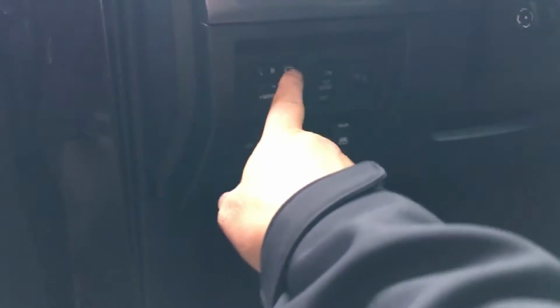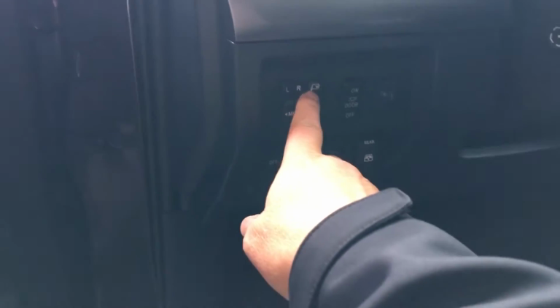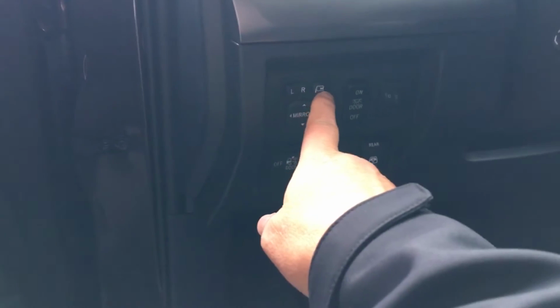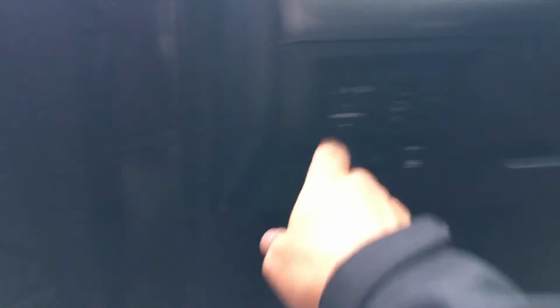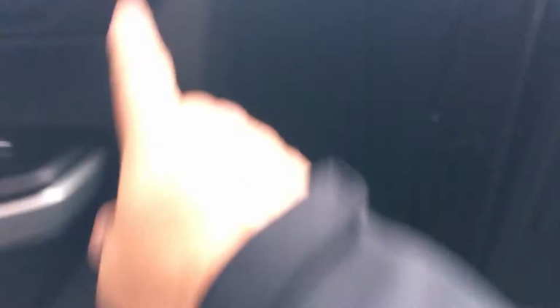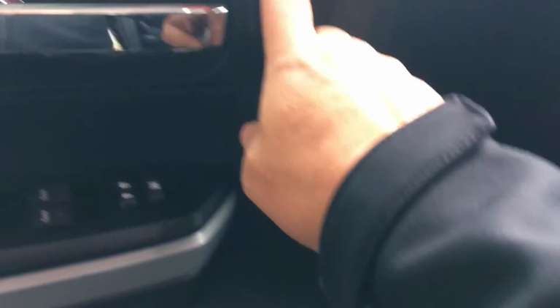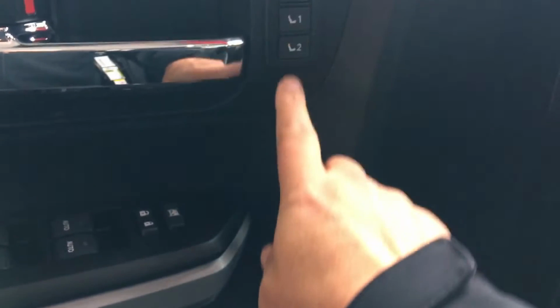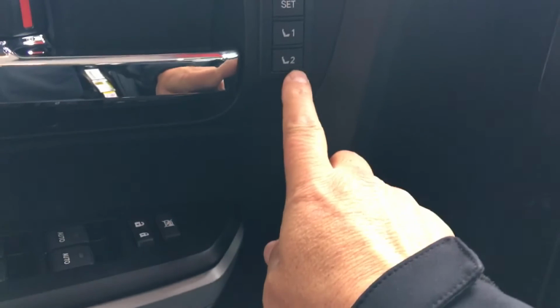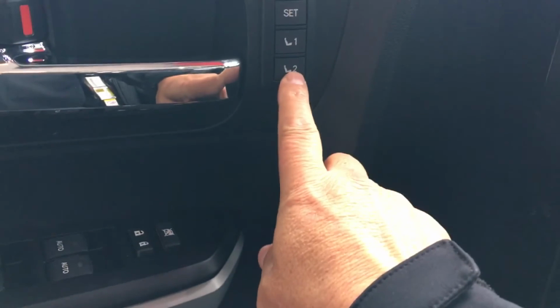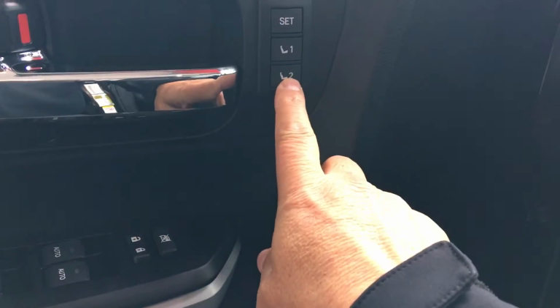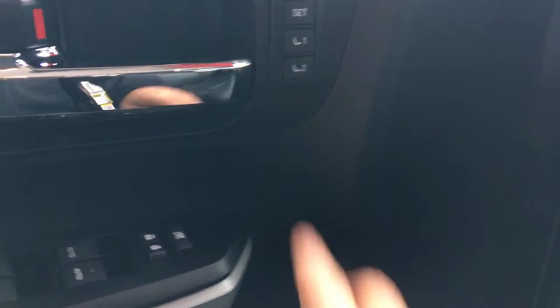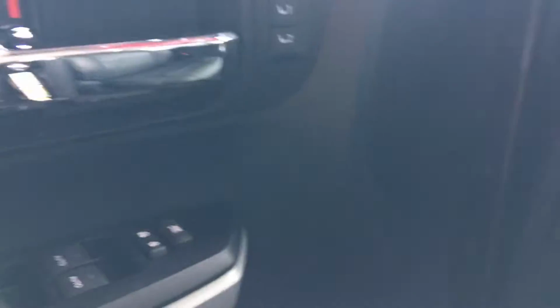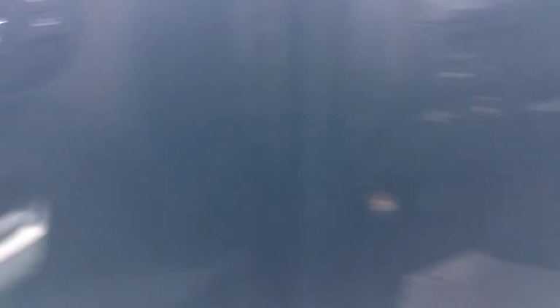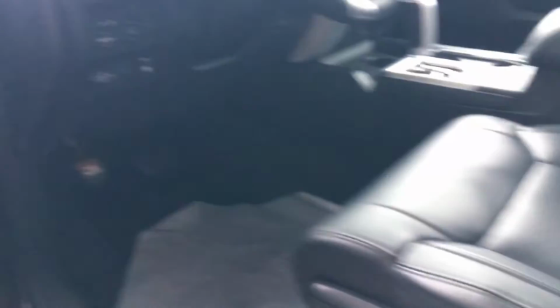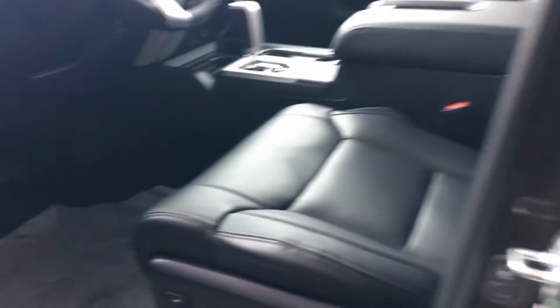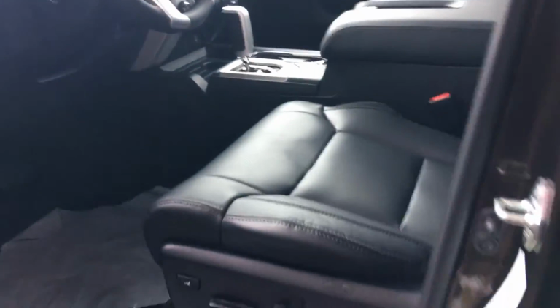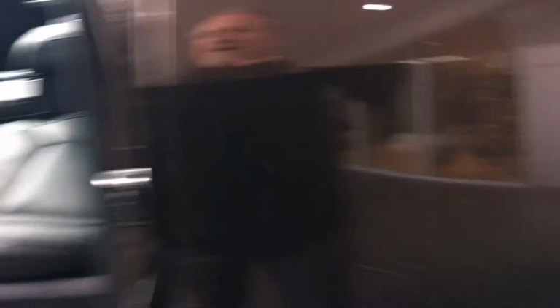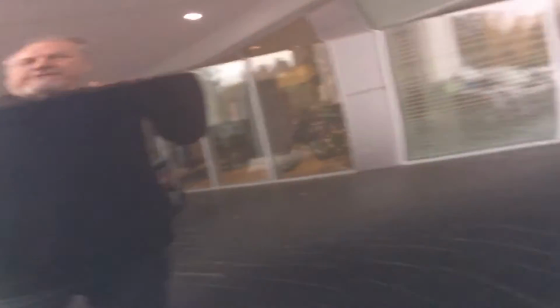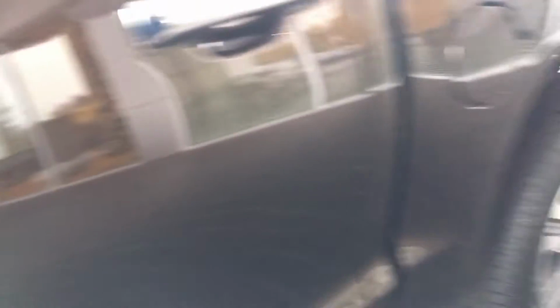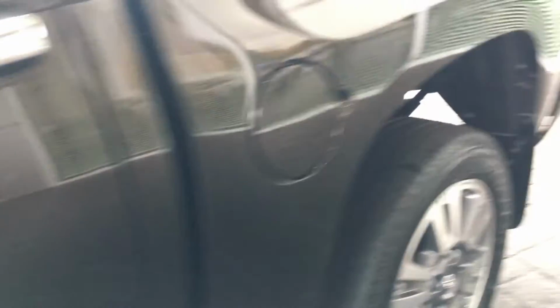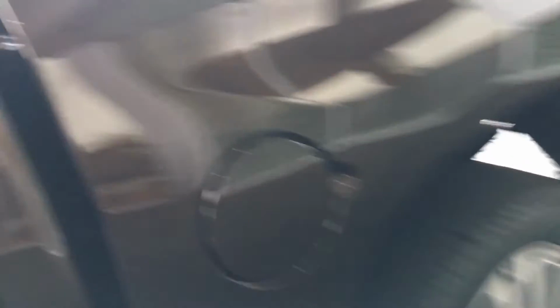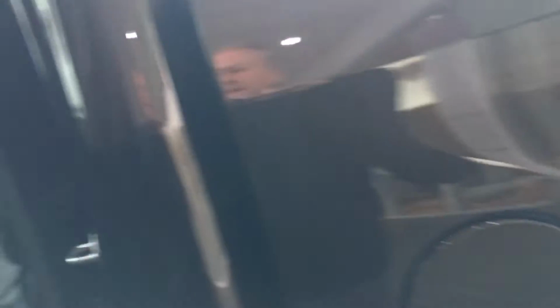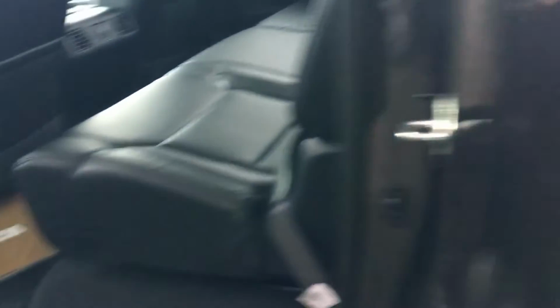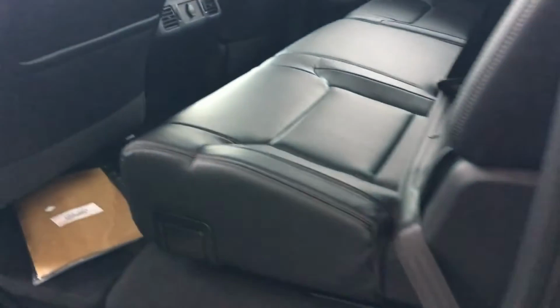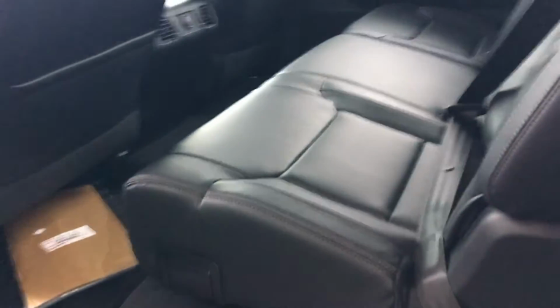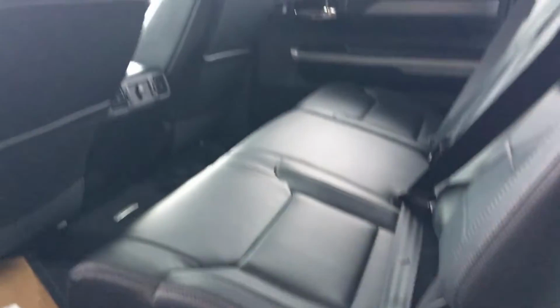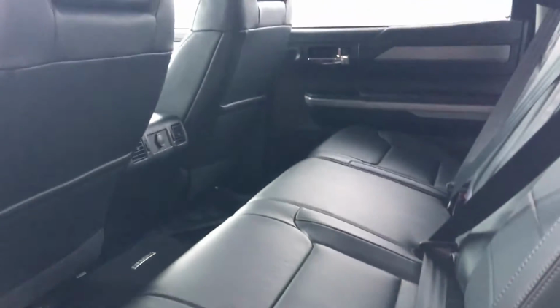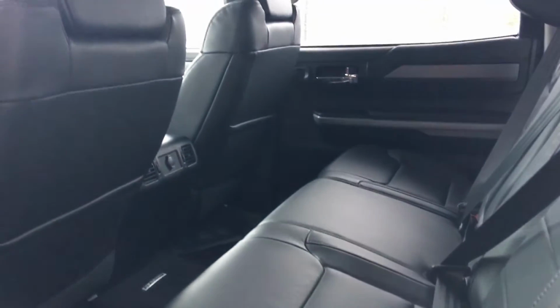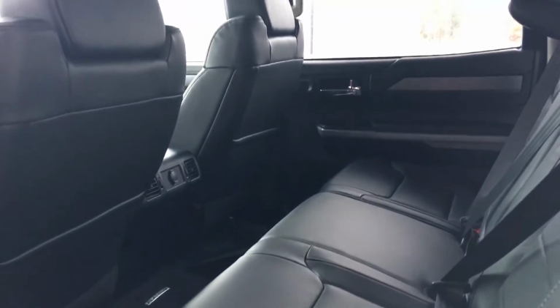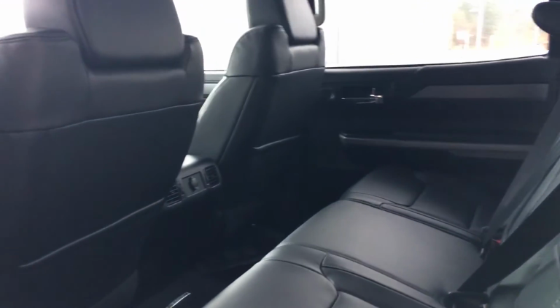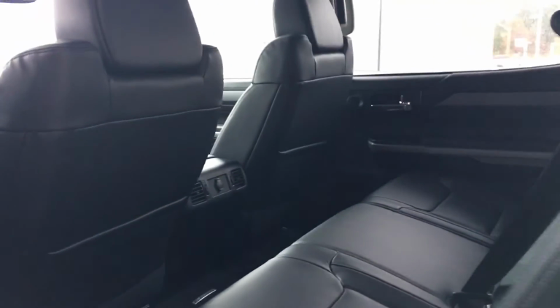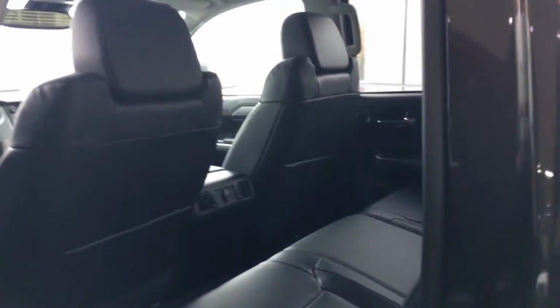Power mirrors to pull them in. It also has the memory settings for the seat, so you can set it for both of them. Let me show you how much room the back seats have back here — you can see I have a ton of room back here.